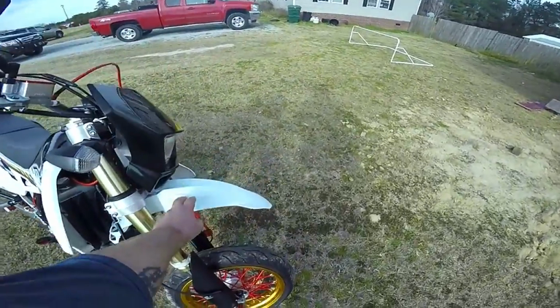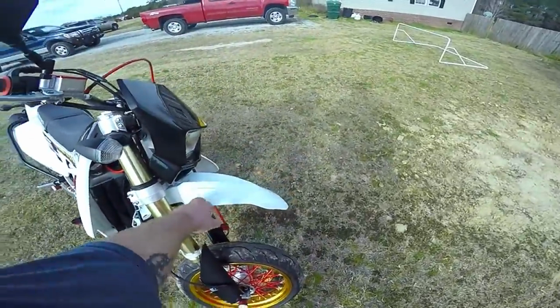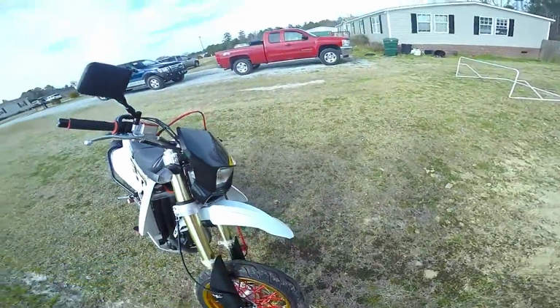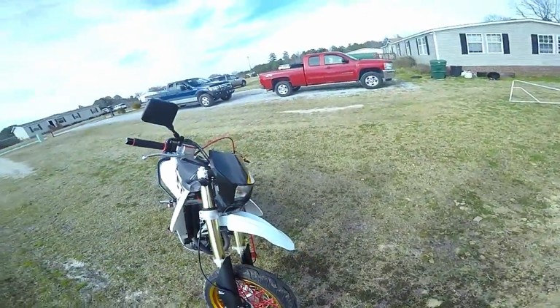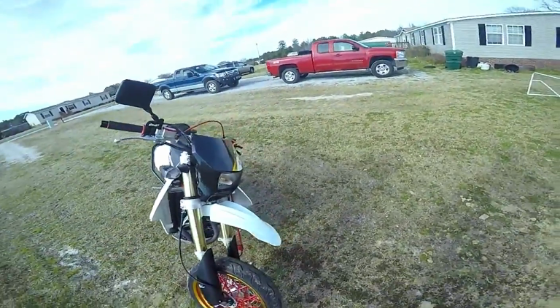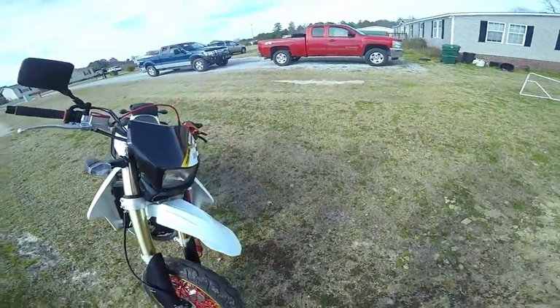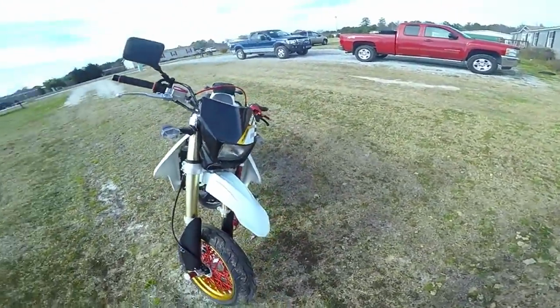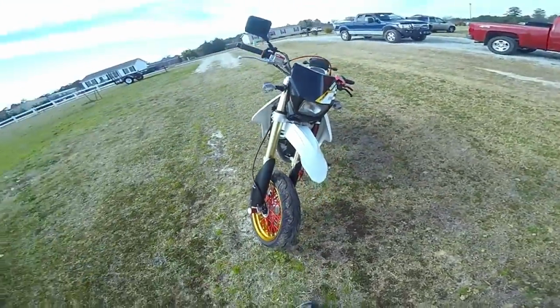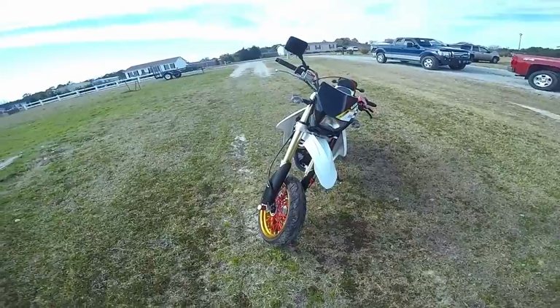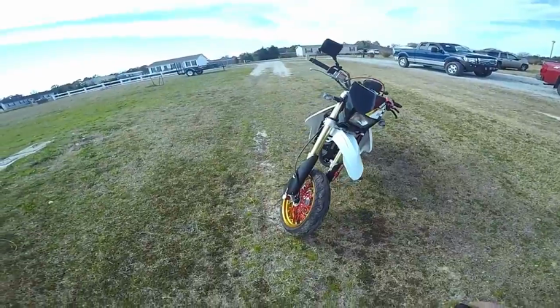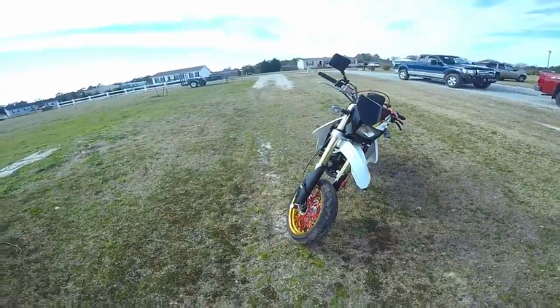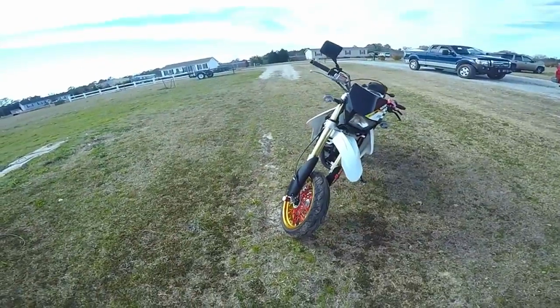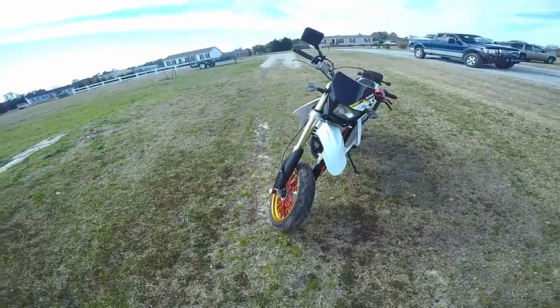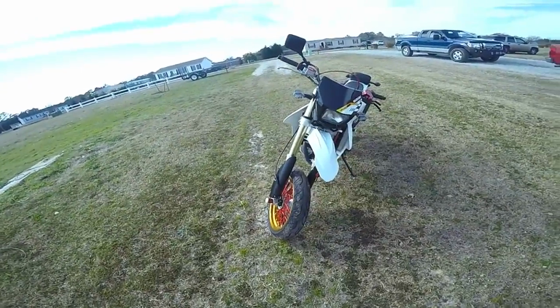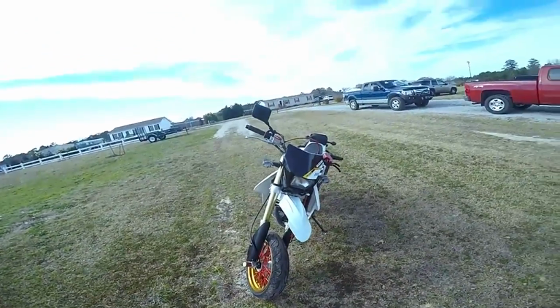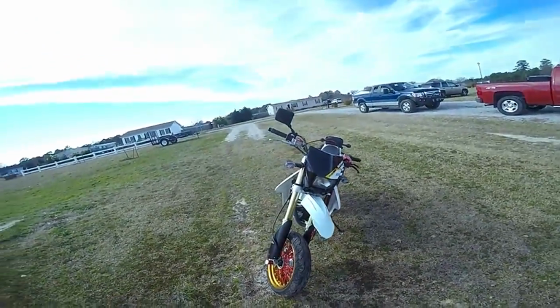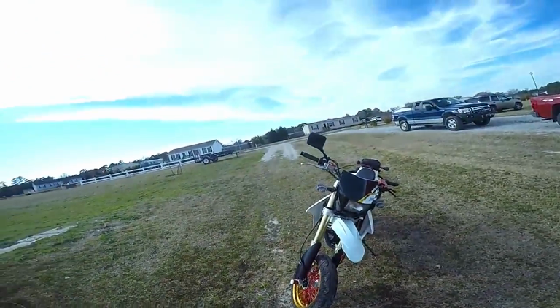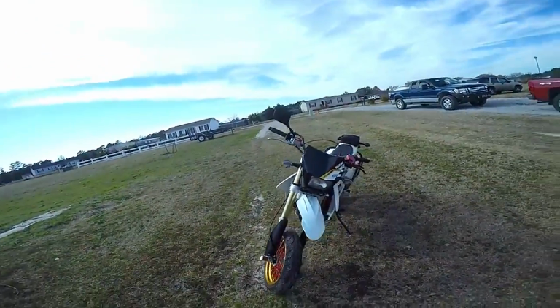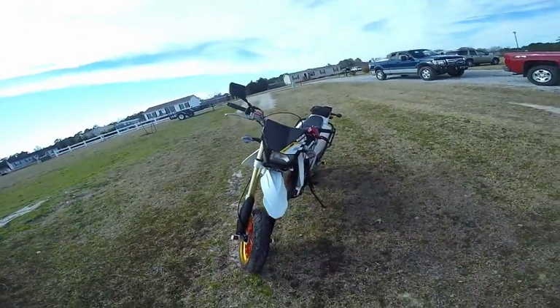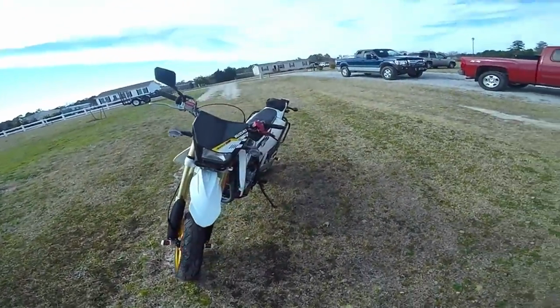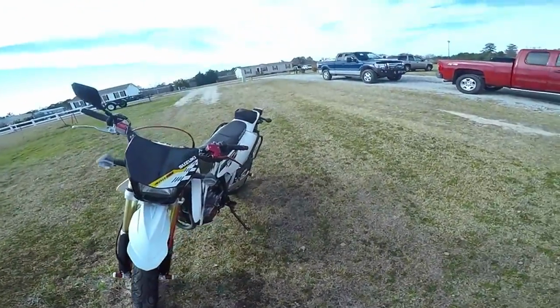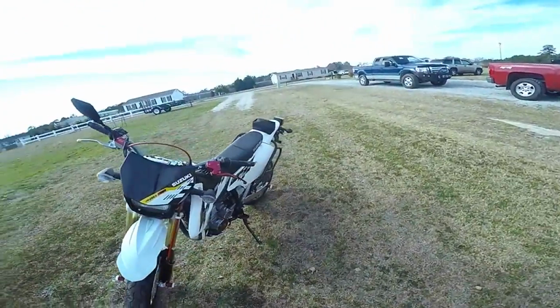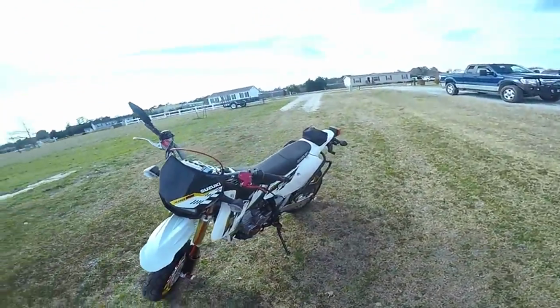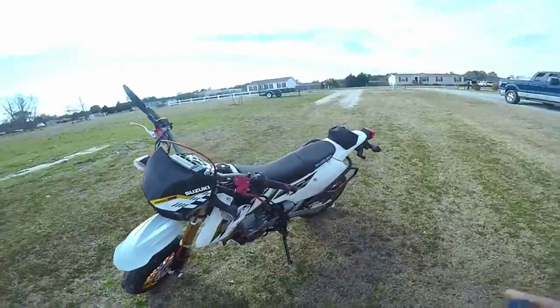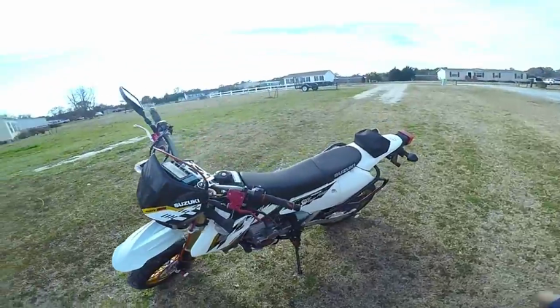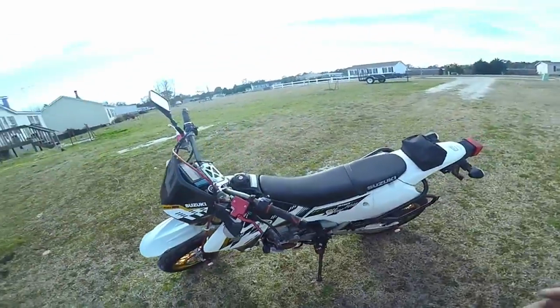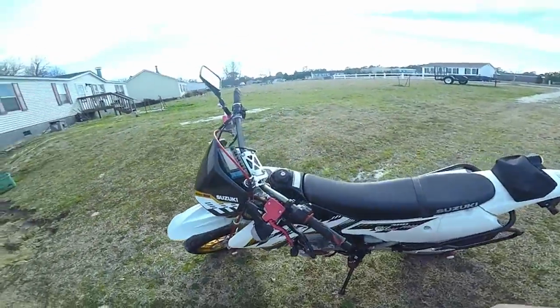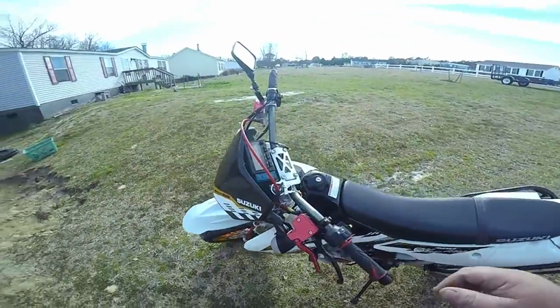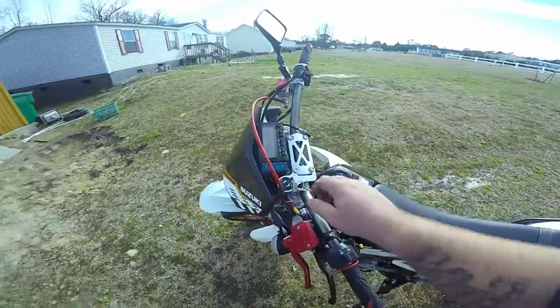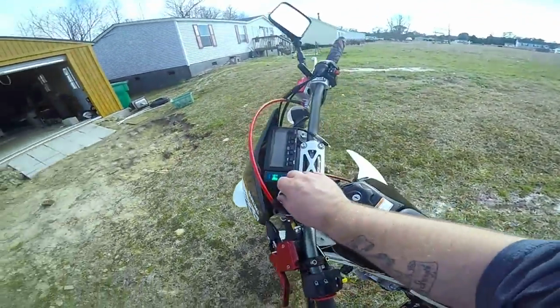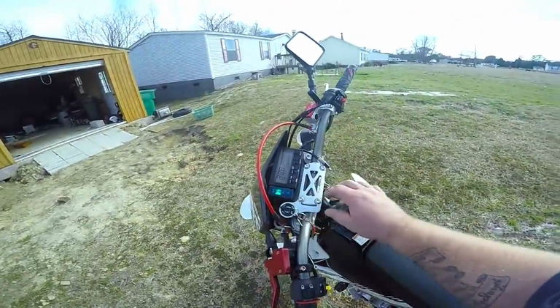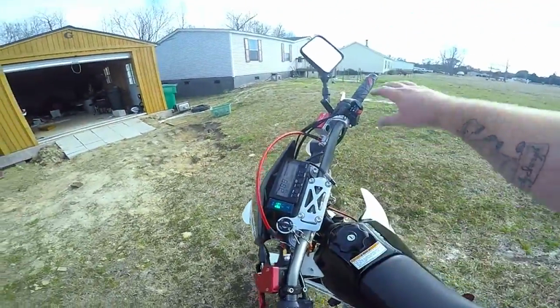We have the Acerbis Supermoto front fender — very happy with that. It's a pretty bike. Let's give it a startup so you guys can hear, but this is stock so there's nothing fancy about it.